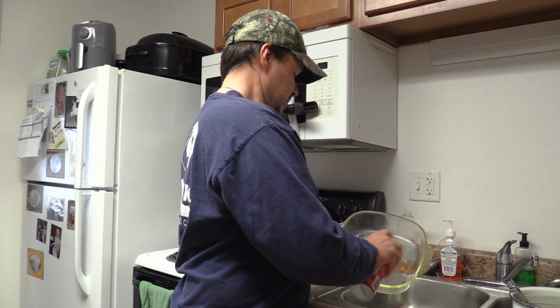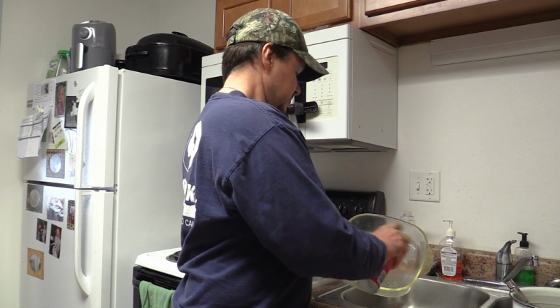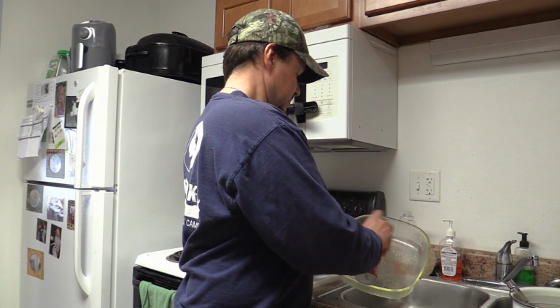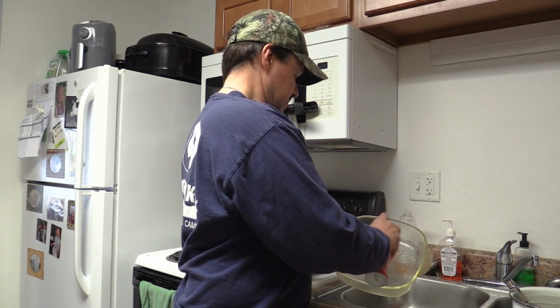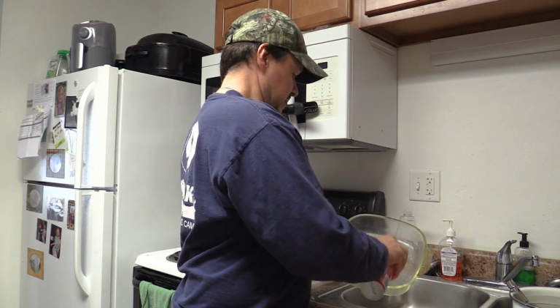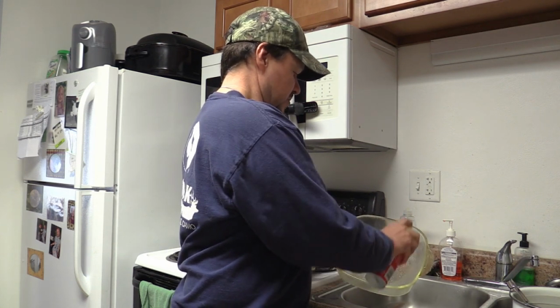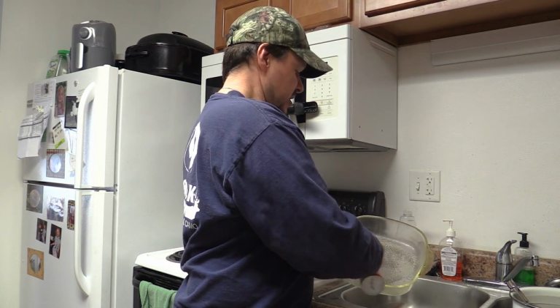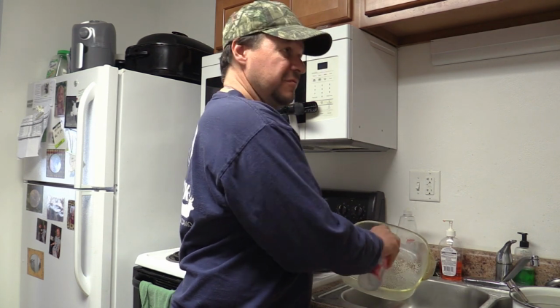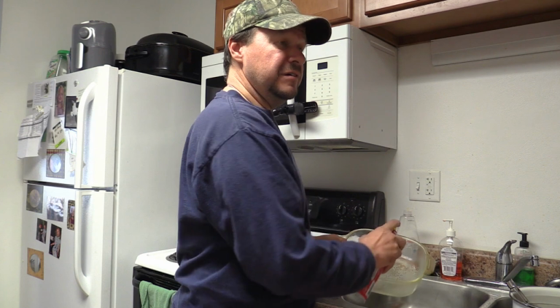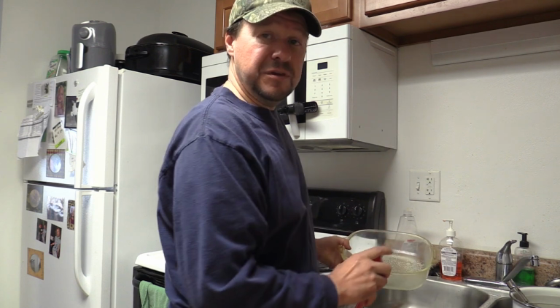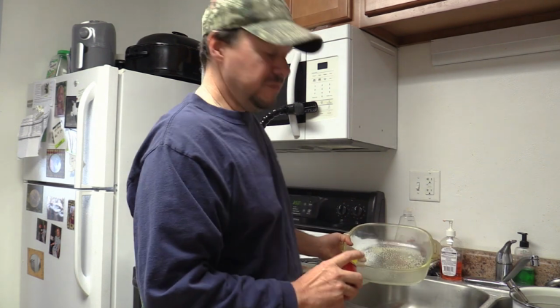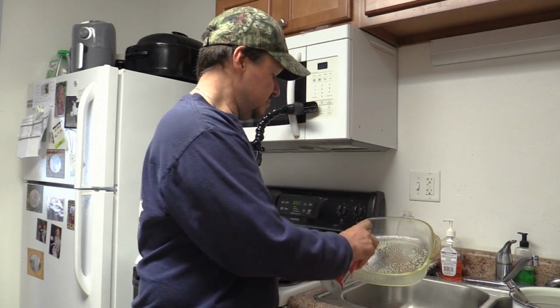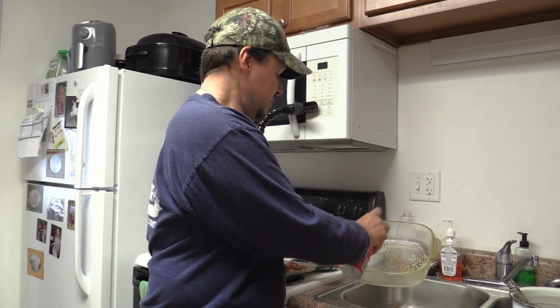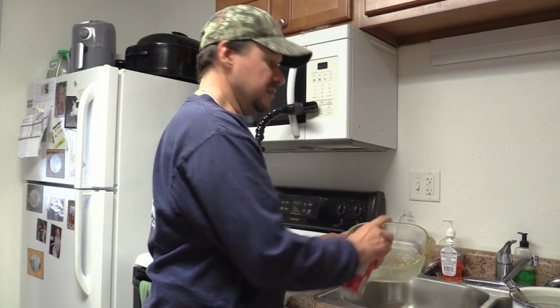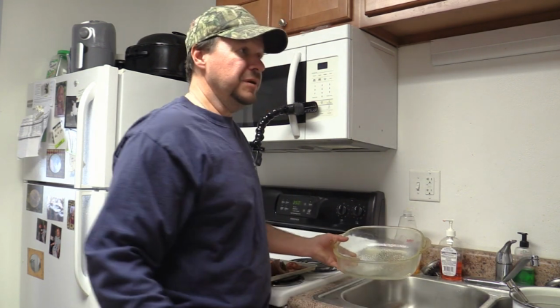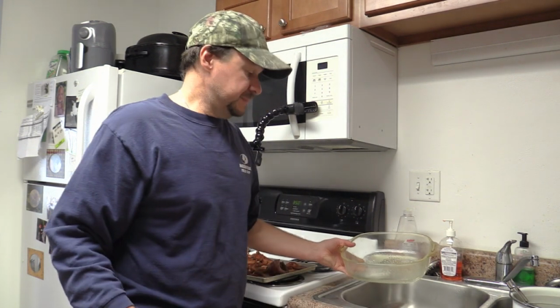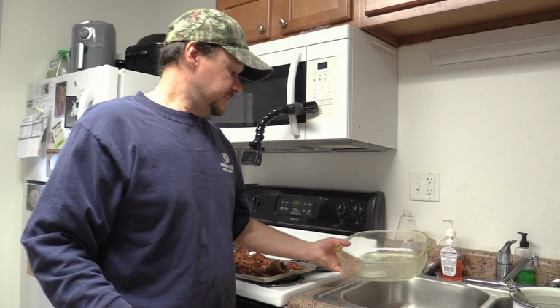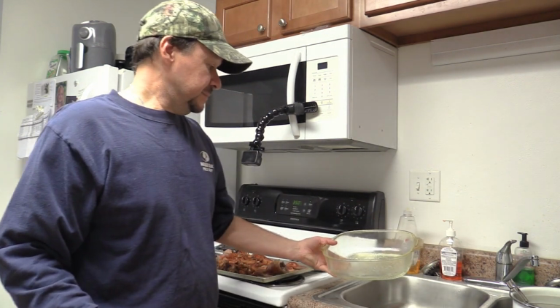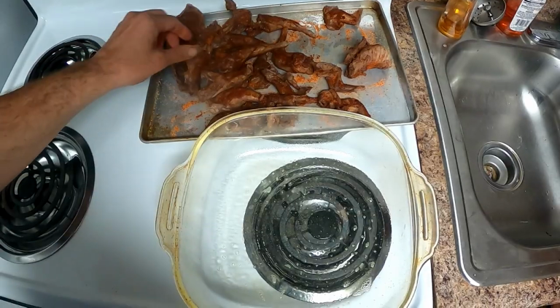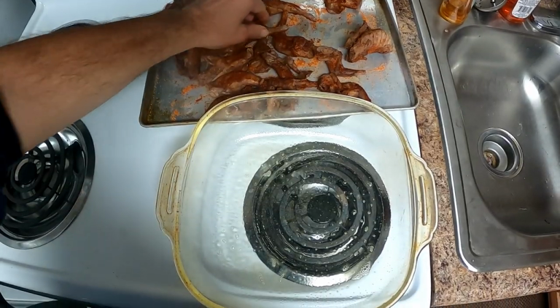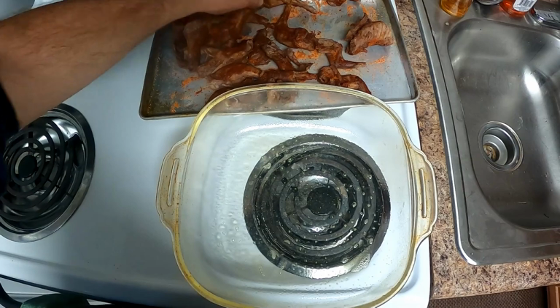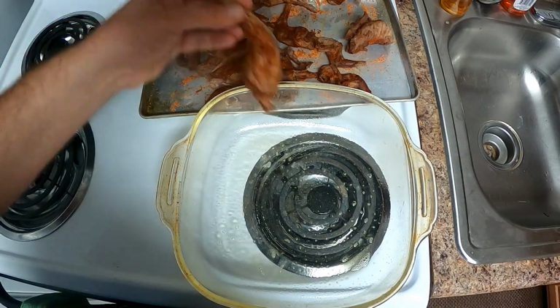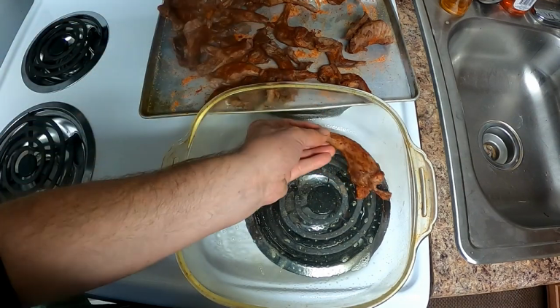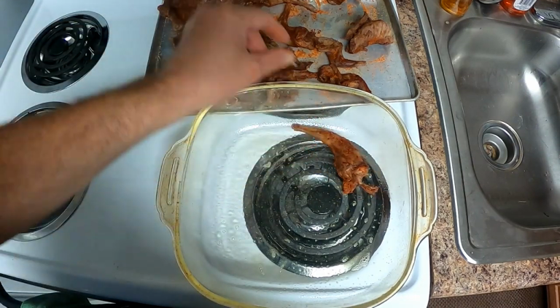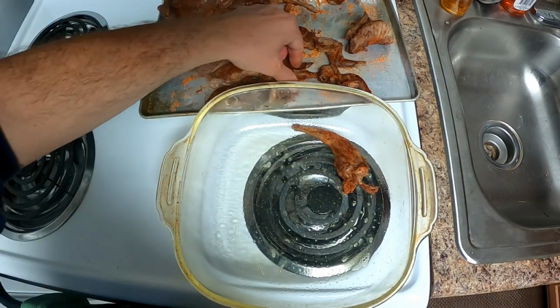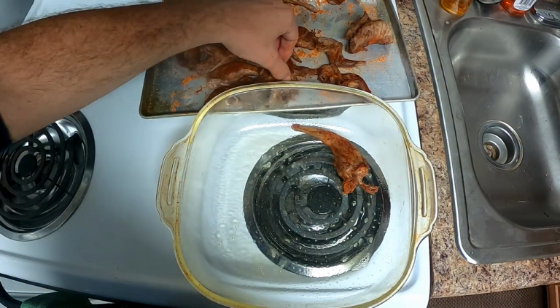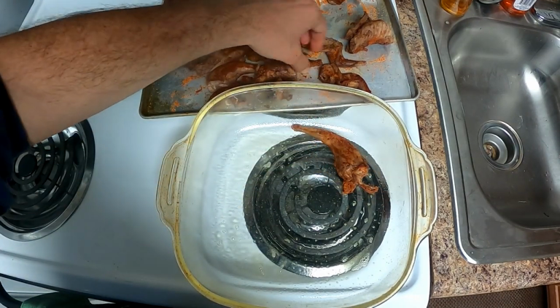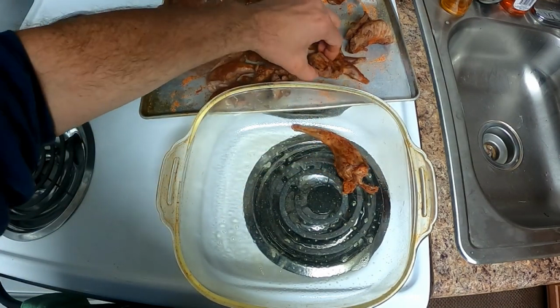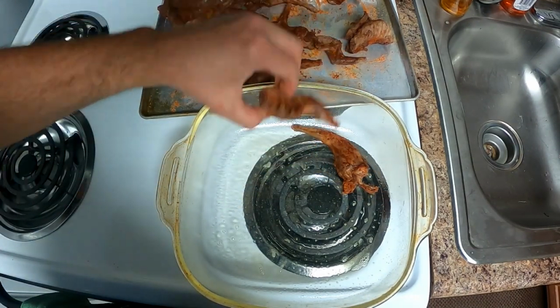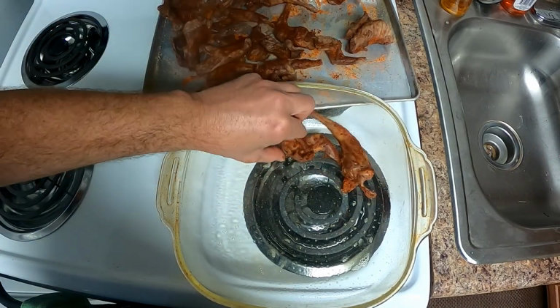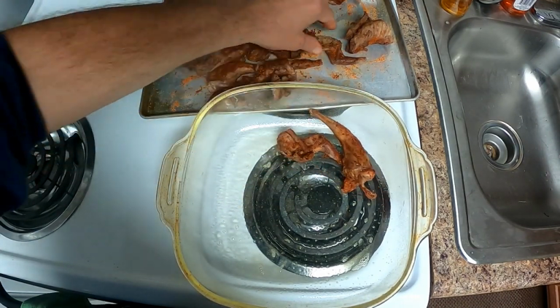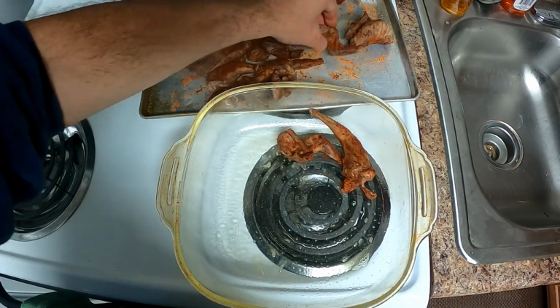Try to sop up some of the loose stuff there. Let's put some non-stick stuff in there, maybe keep it from sticking a little bit. We'll just arrange the pieces in the baking dish — looks like they're going to be in there kind of tight.